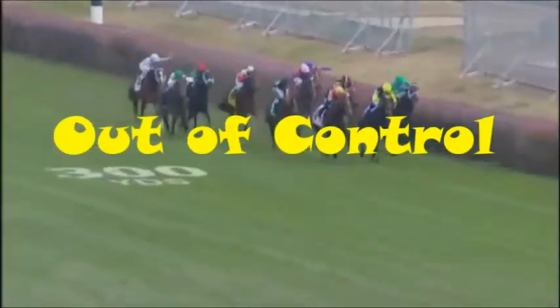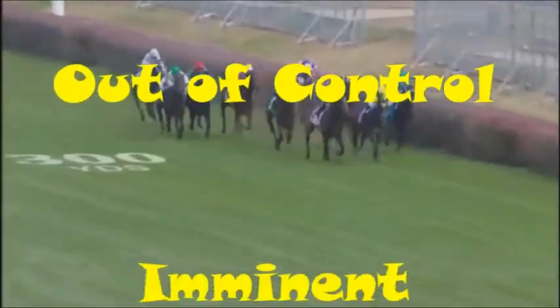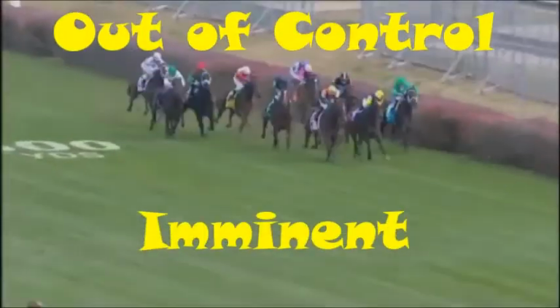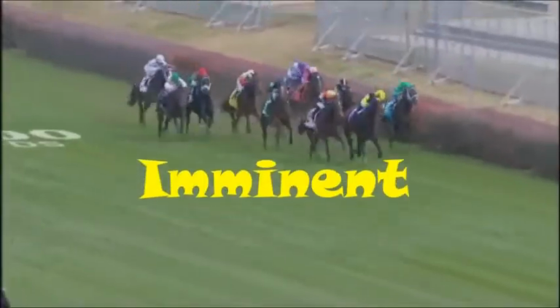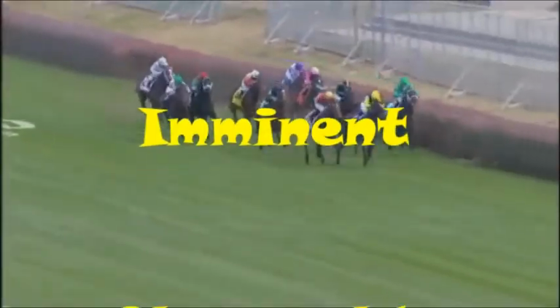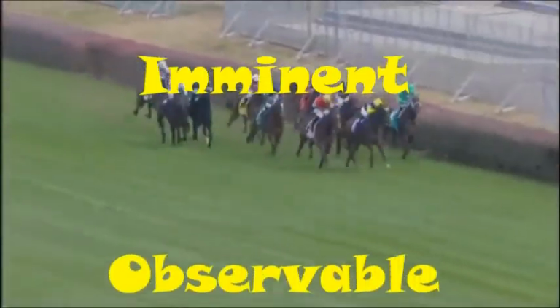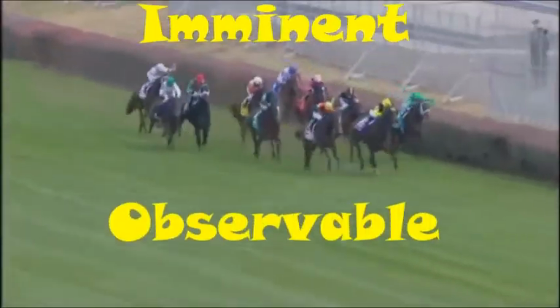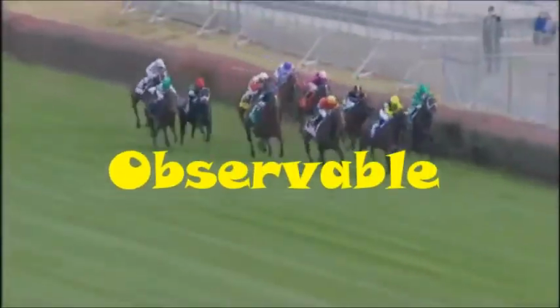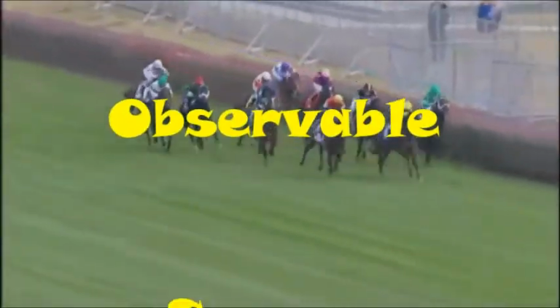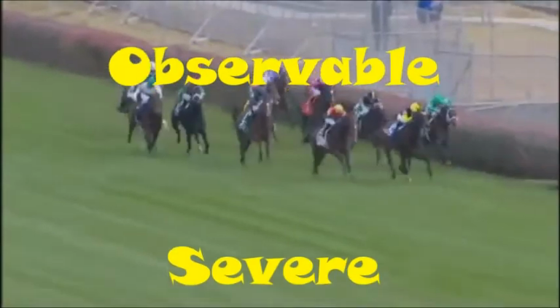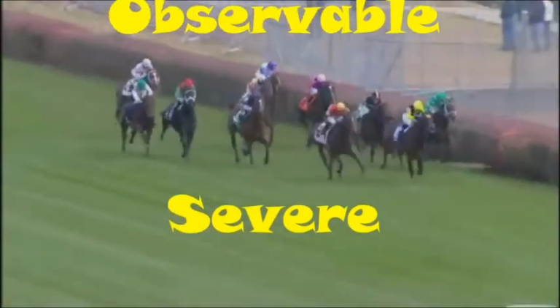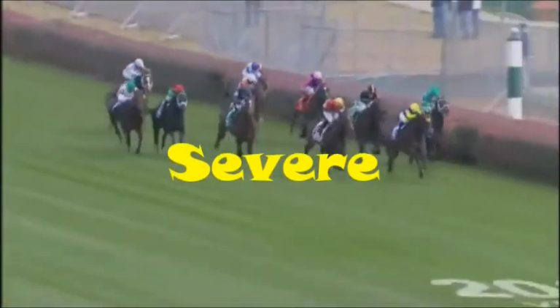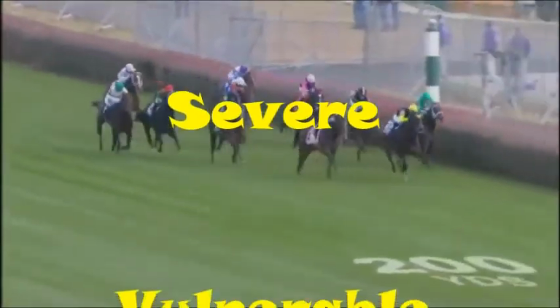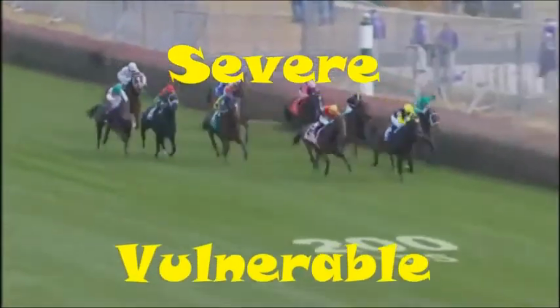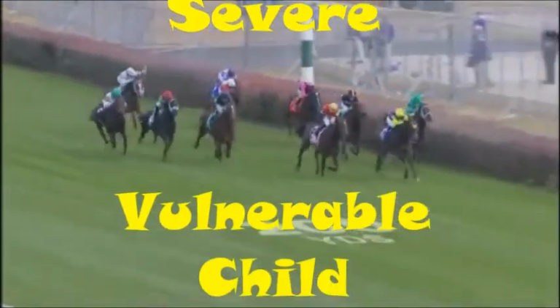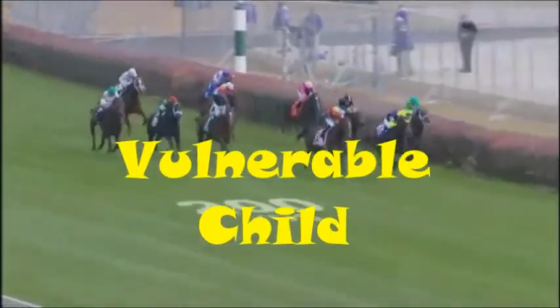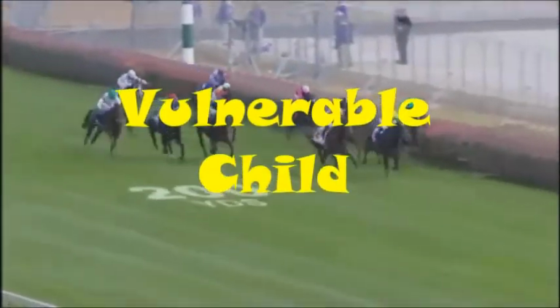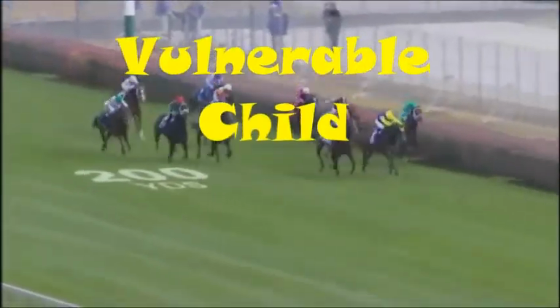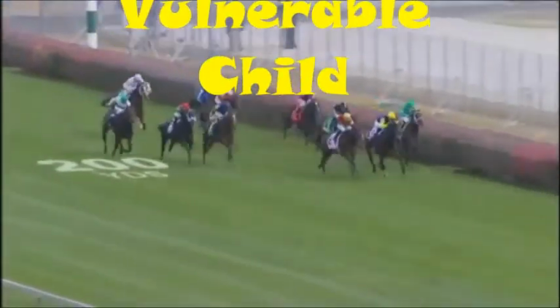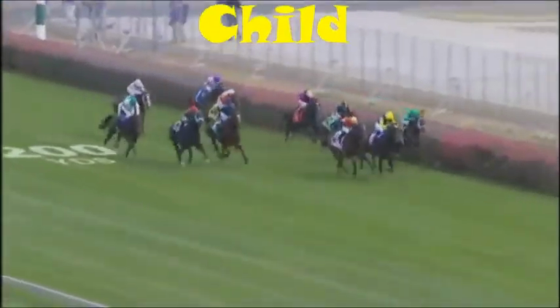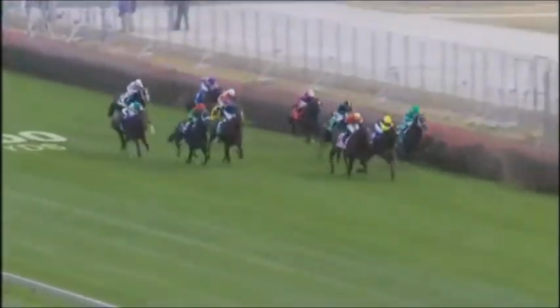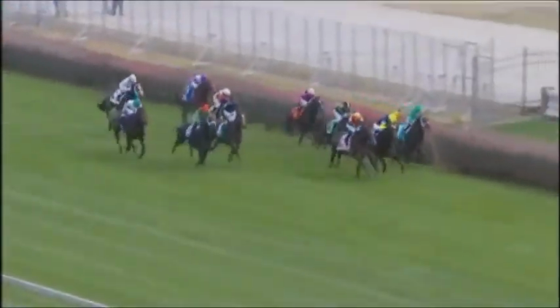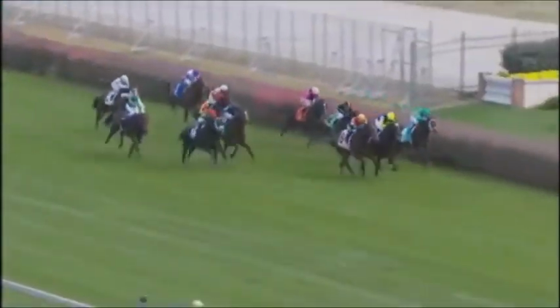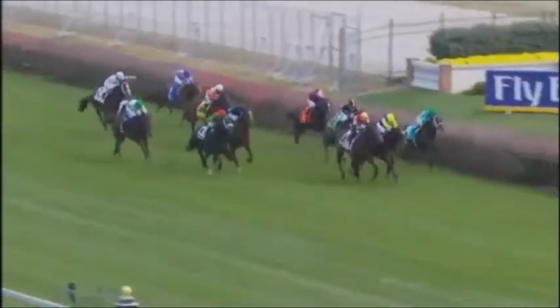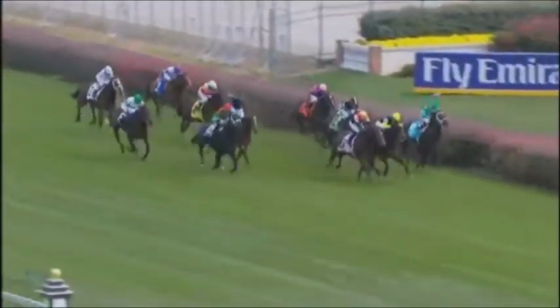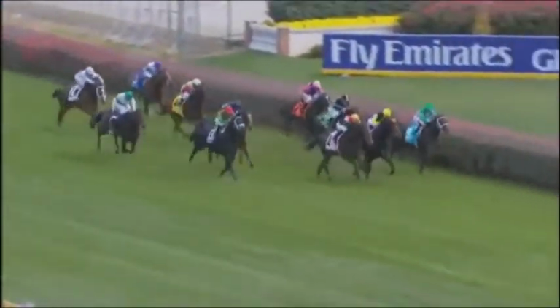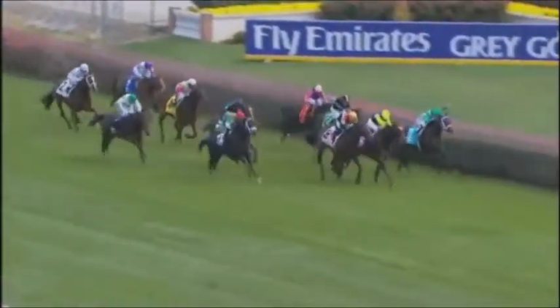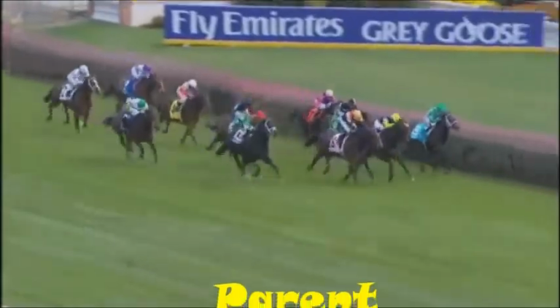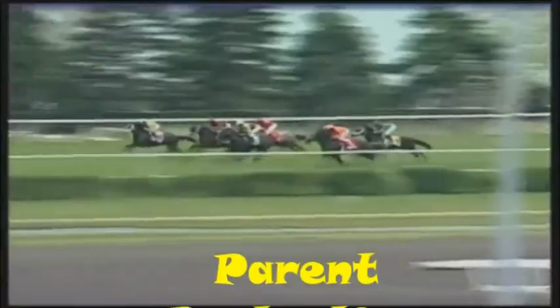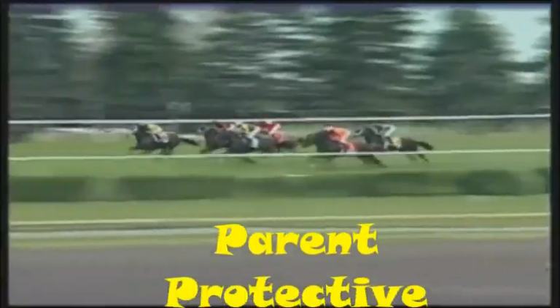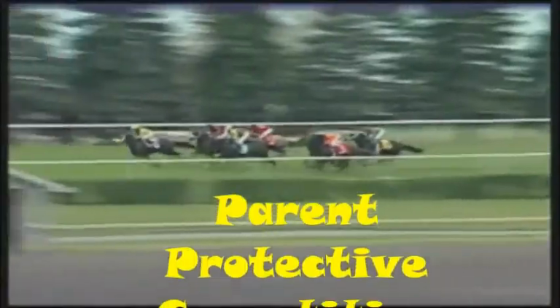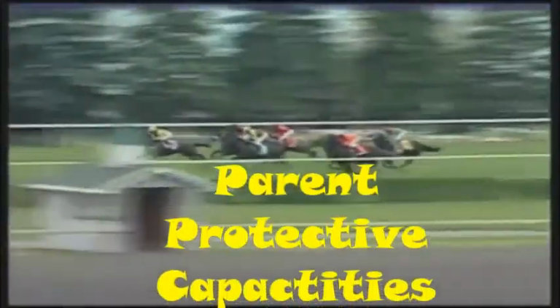Is it out of control? Imminent? Observable? Likely to result in severe harm to a vulnerable child? The Protective Investigator is also looking at the parents' protective capacities.